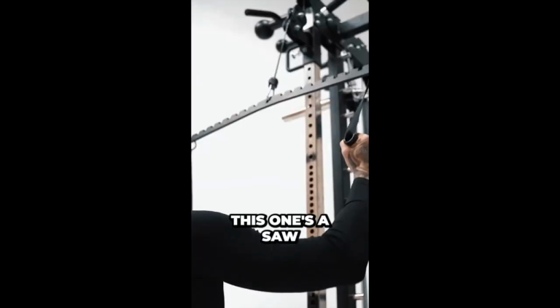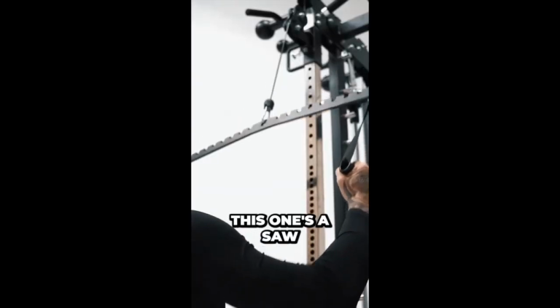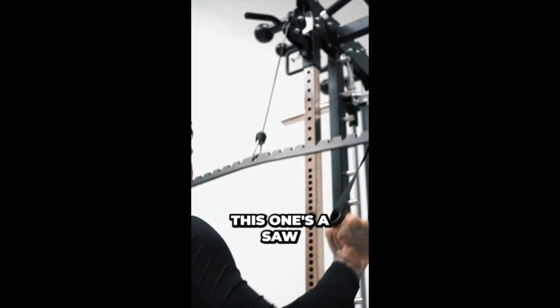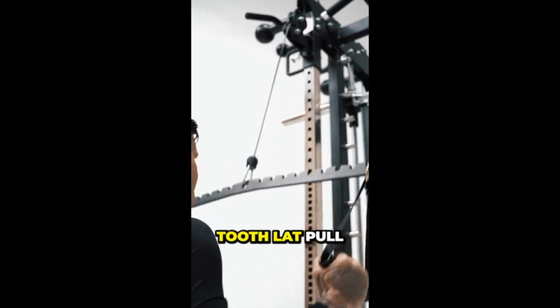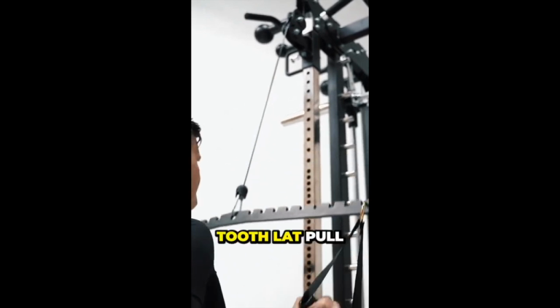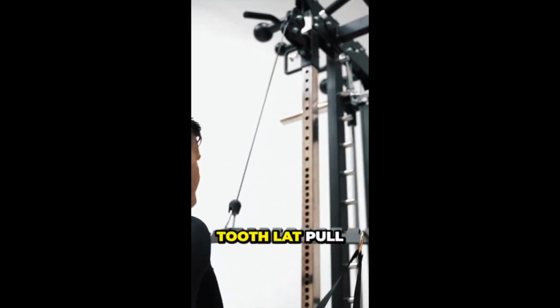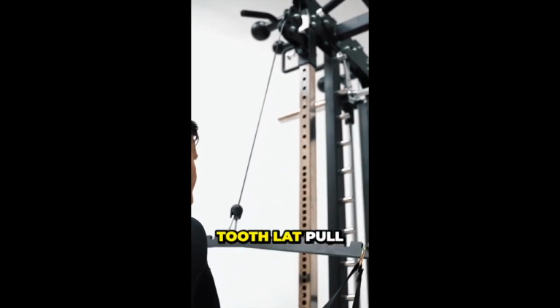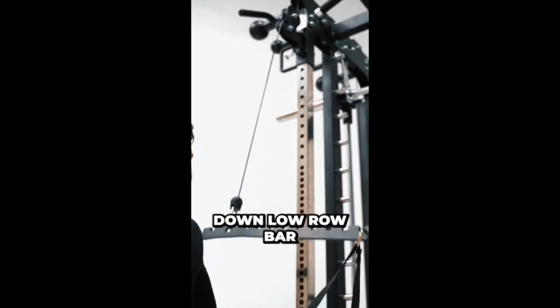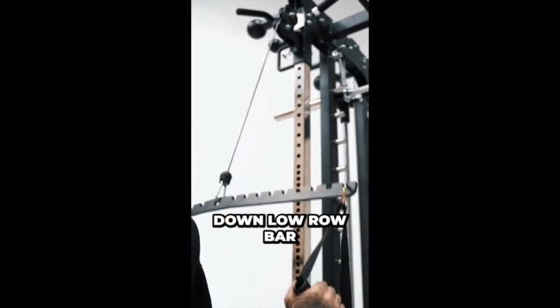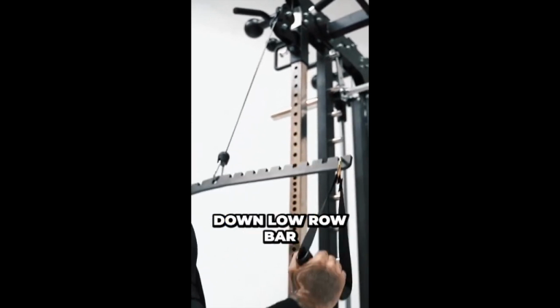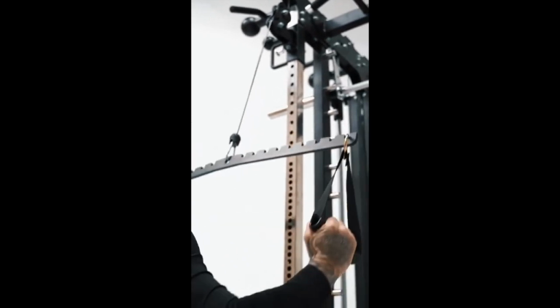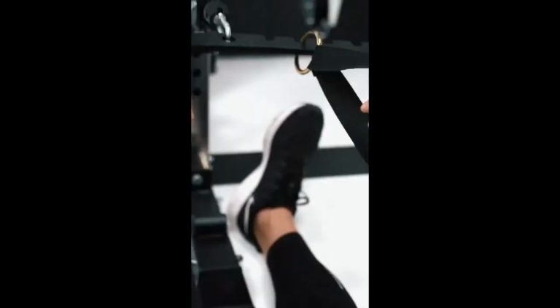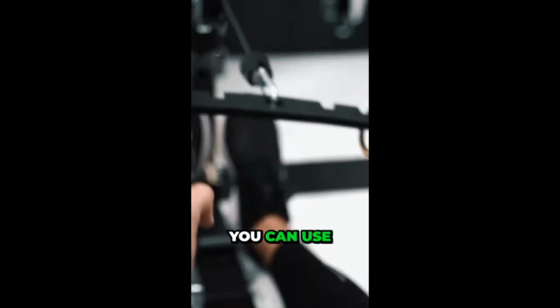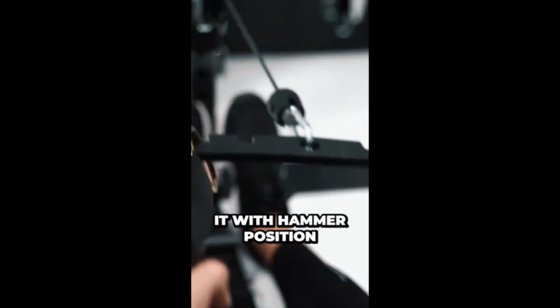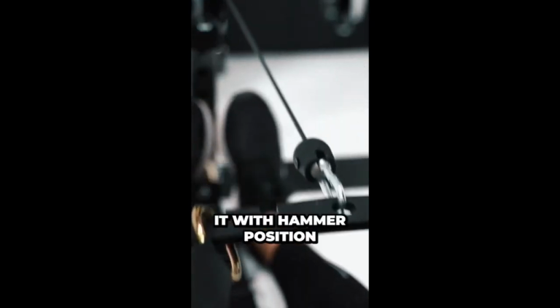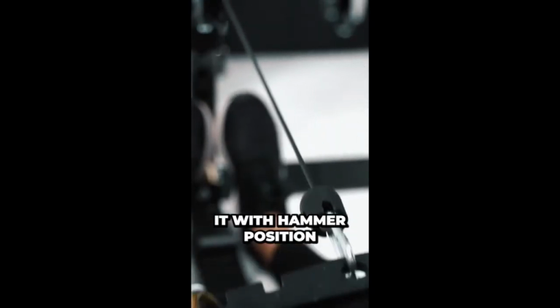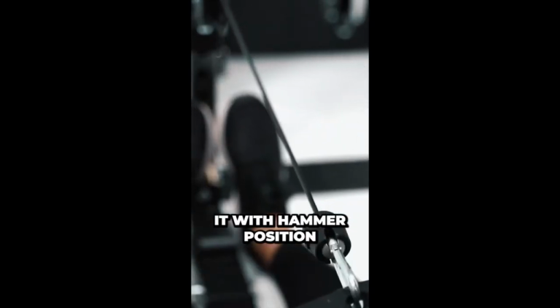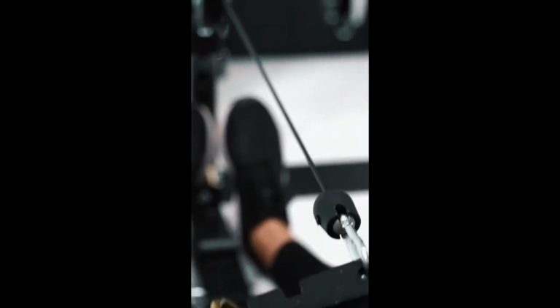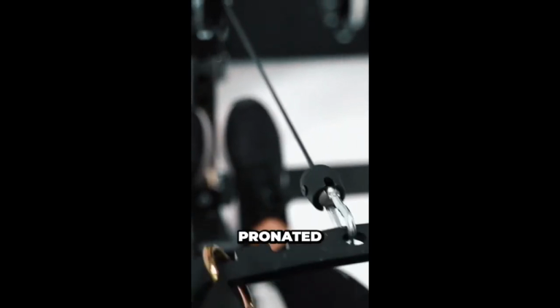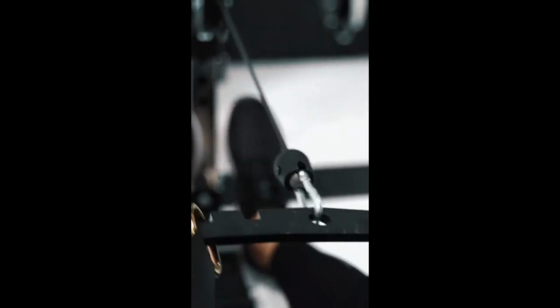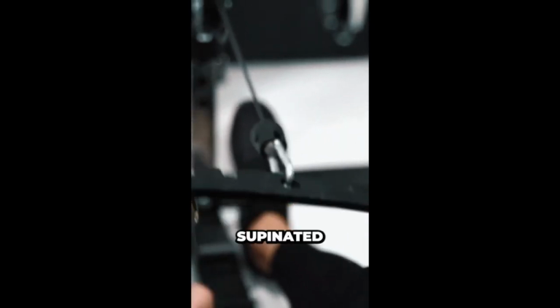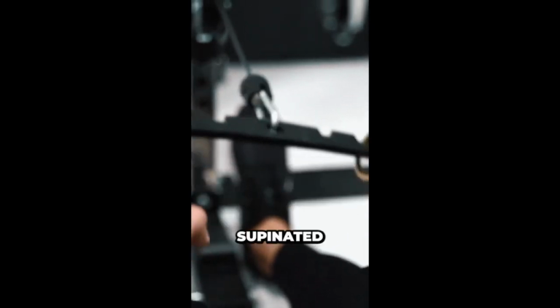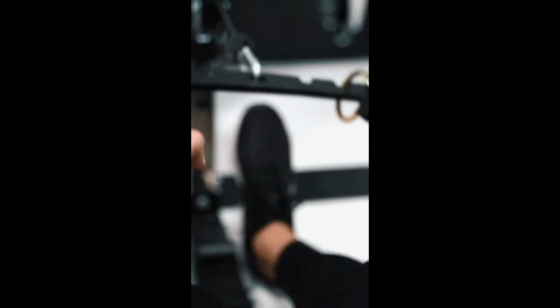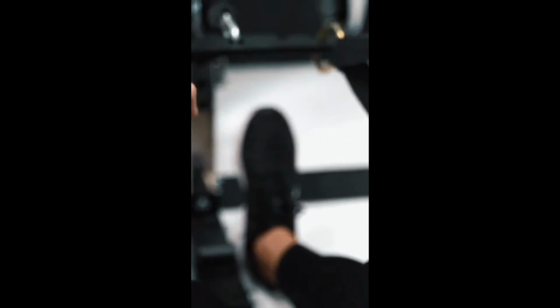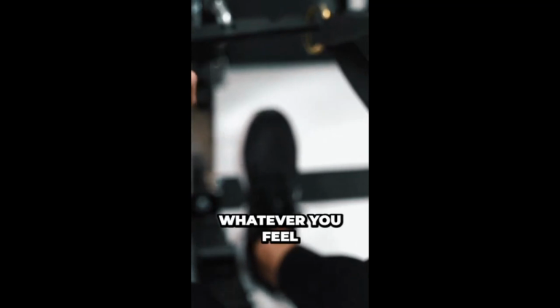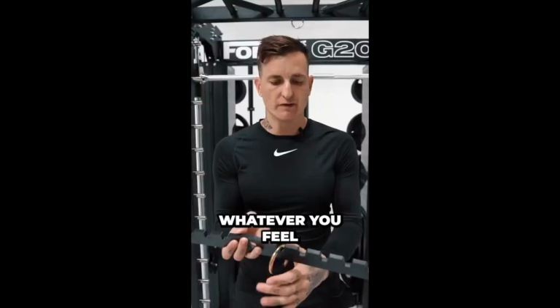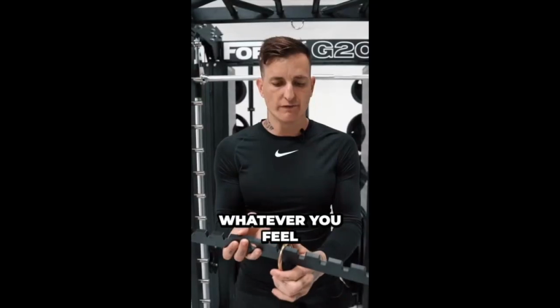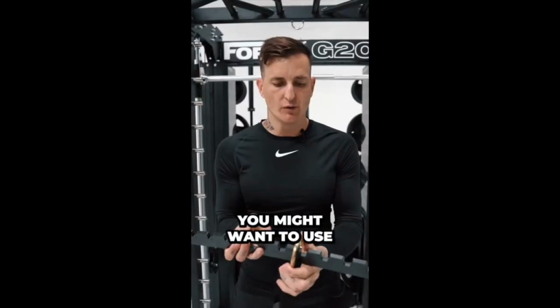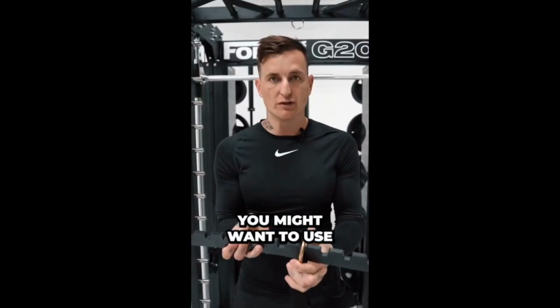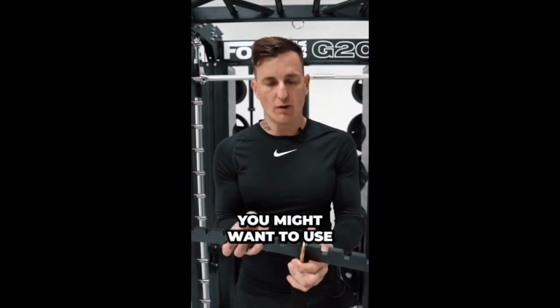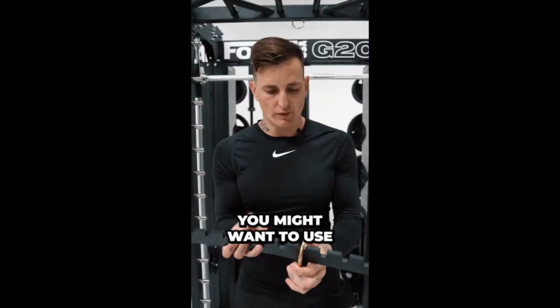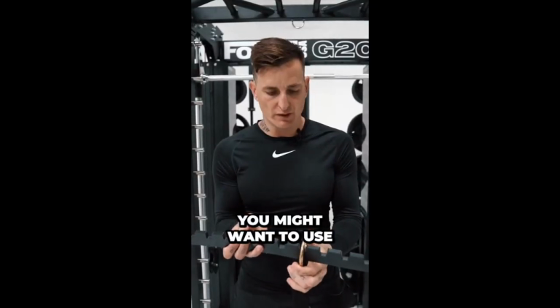This one's a sawtooth lat pull-down low row bar. You can use it with hammer position, pronated, supinated — whatever grip you feel you might want to use.